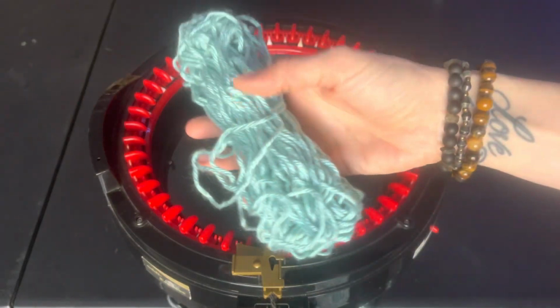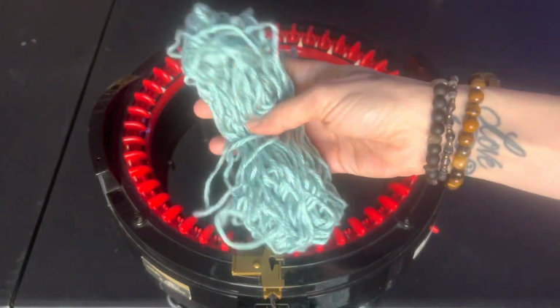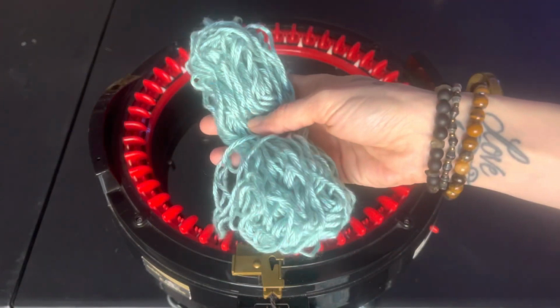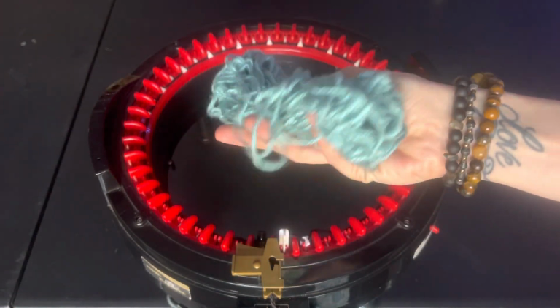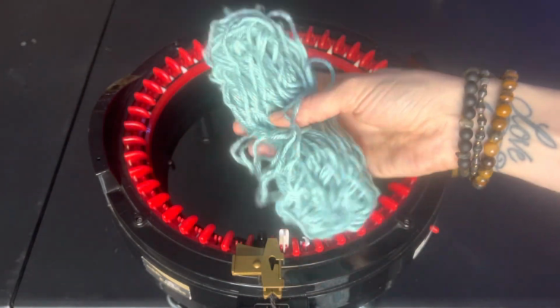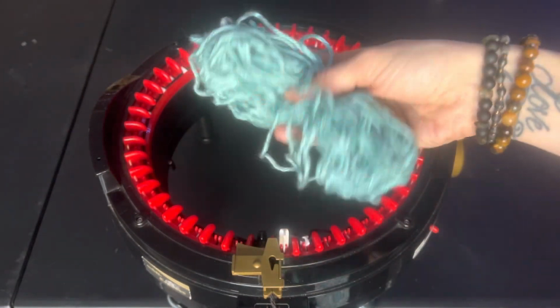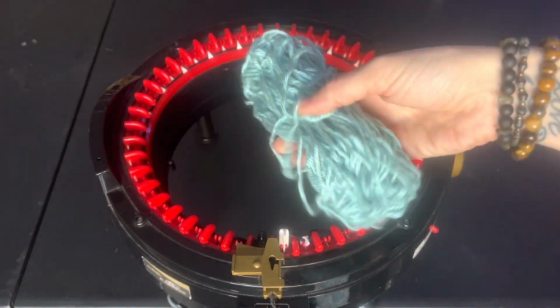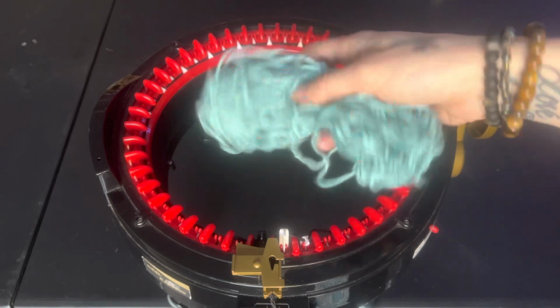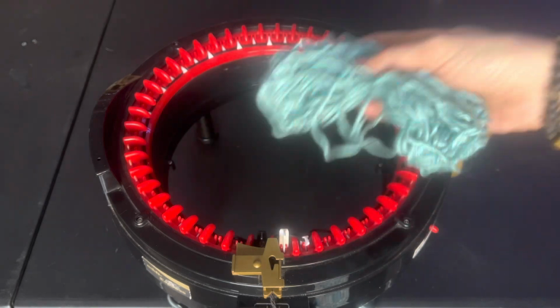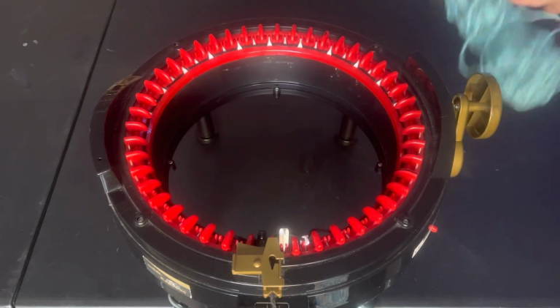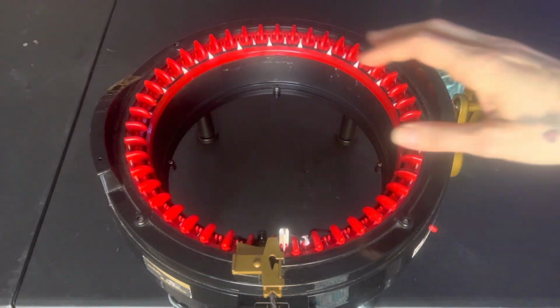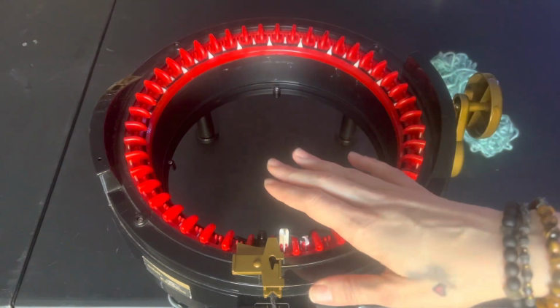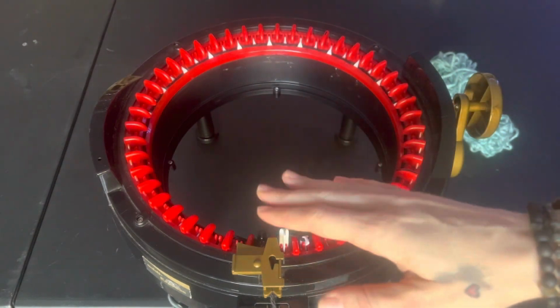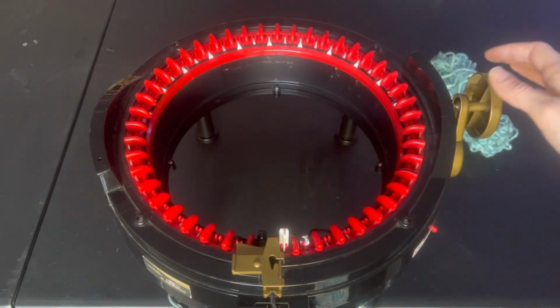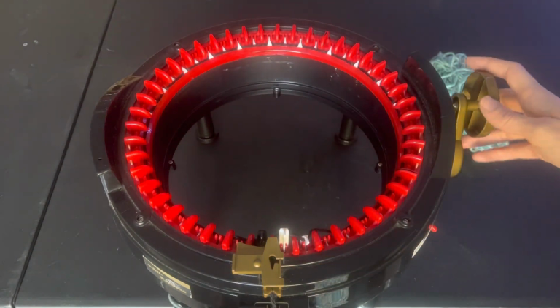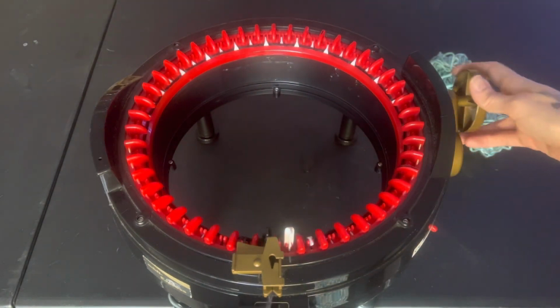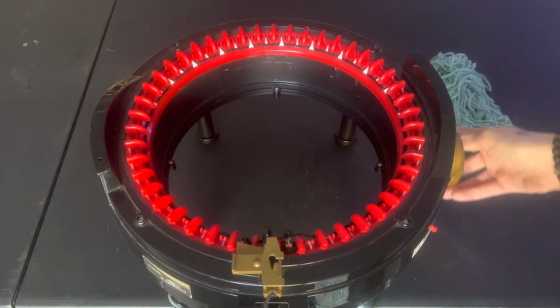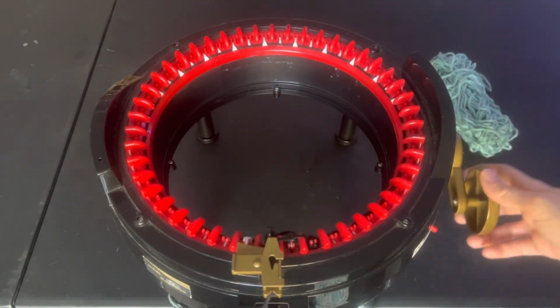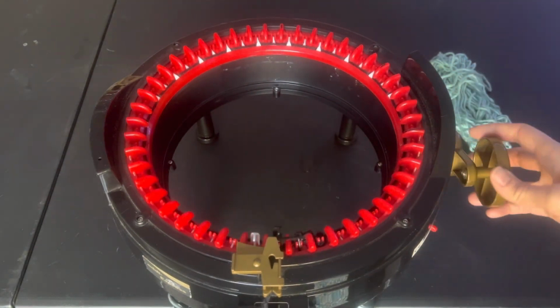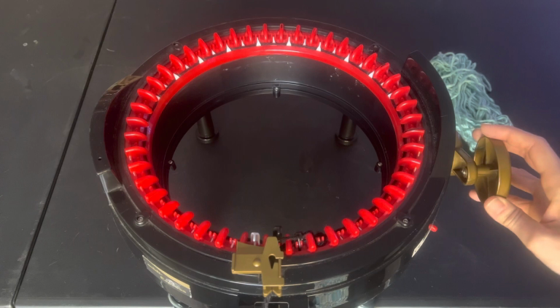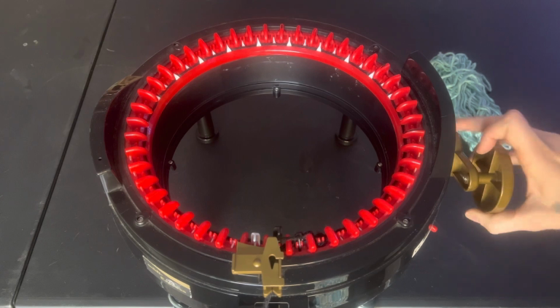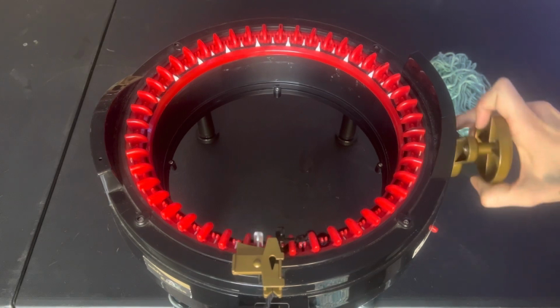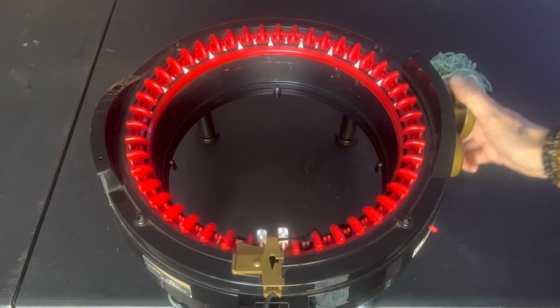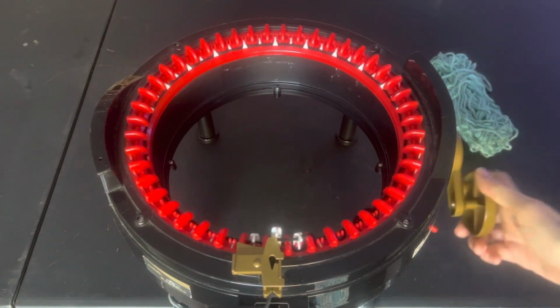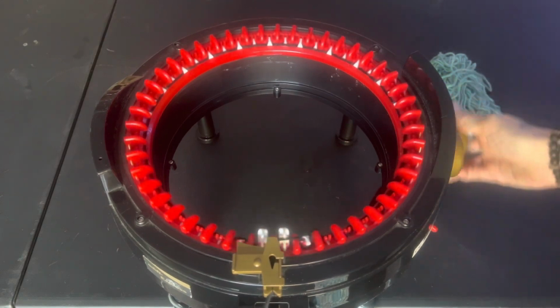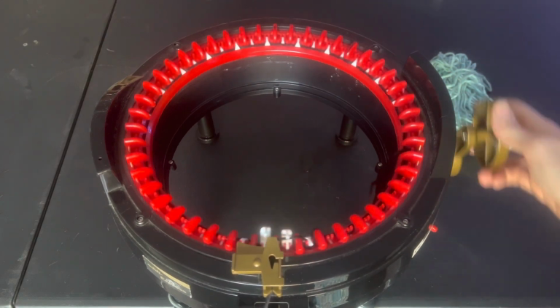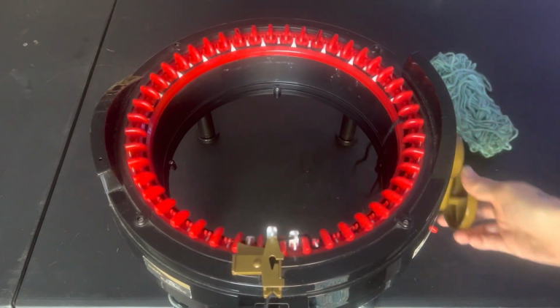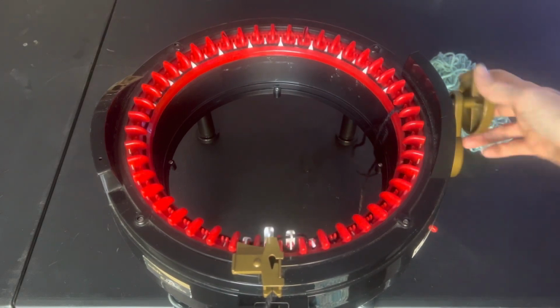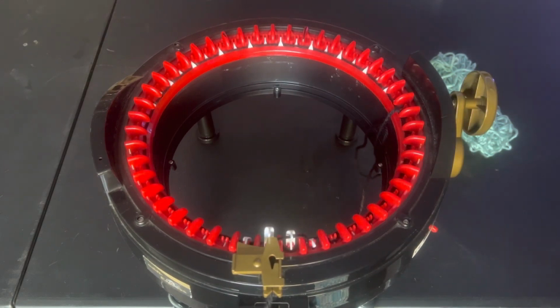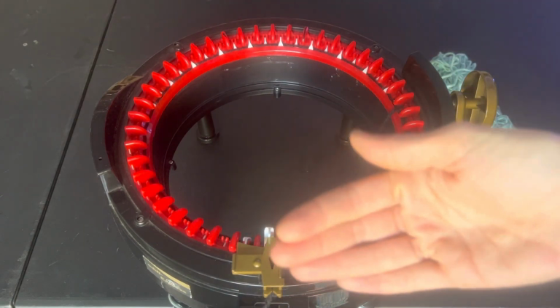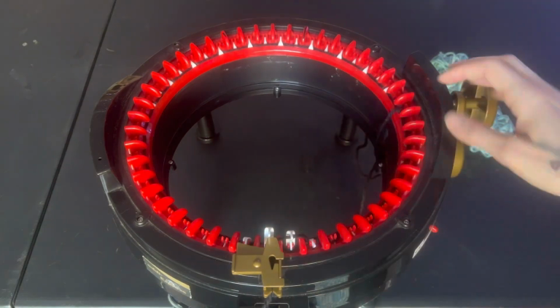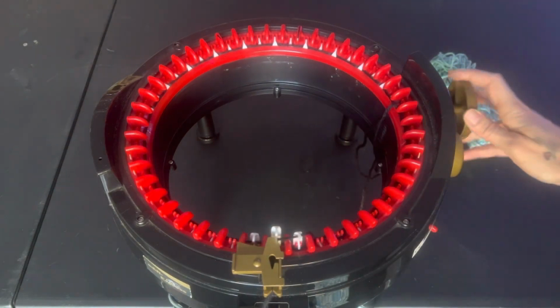I actually went ahead and grabbed a secondary color because we're going to mix it up a little bit. So once you have your cast on row, you will want to crank out — if you're doing a solid color — a total of 55 rows.